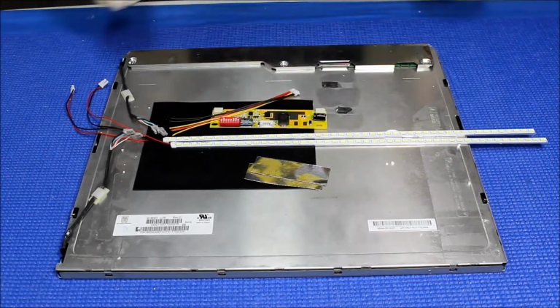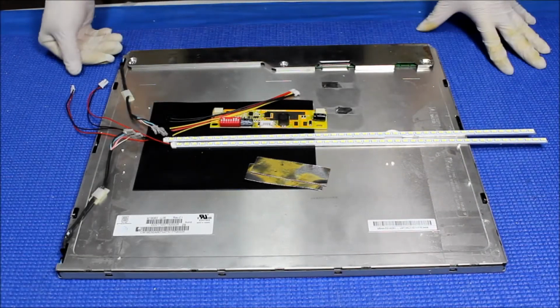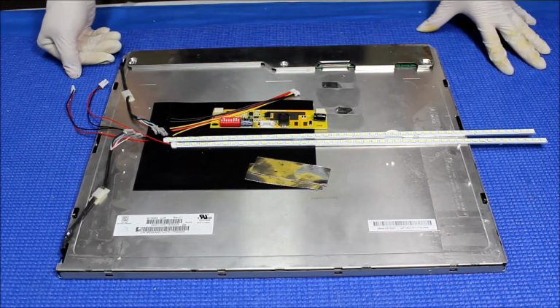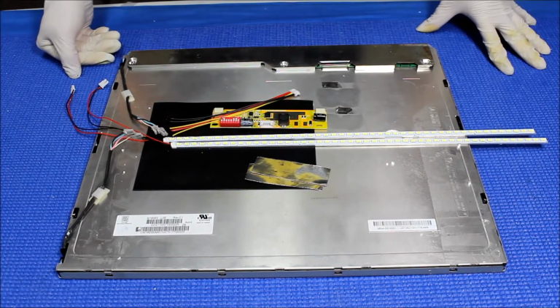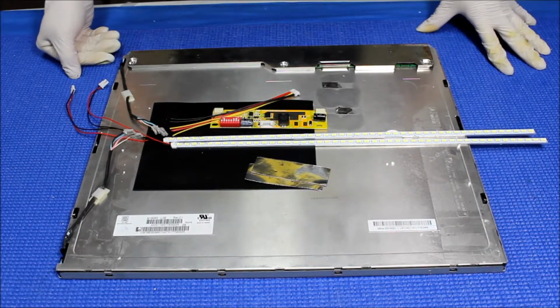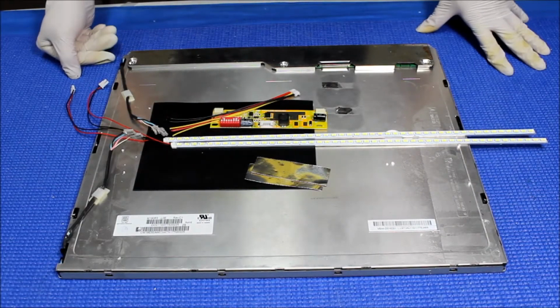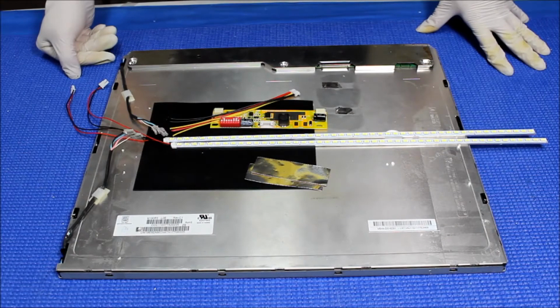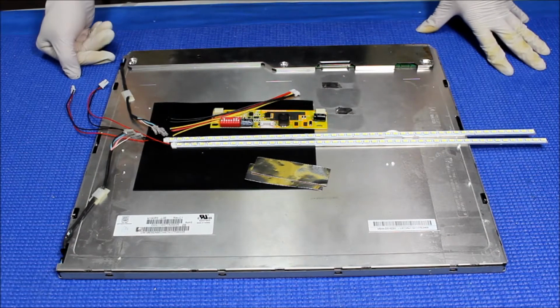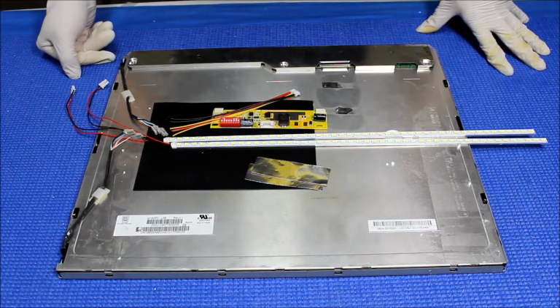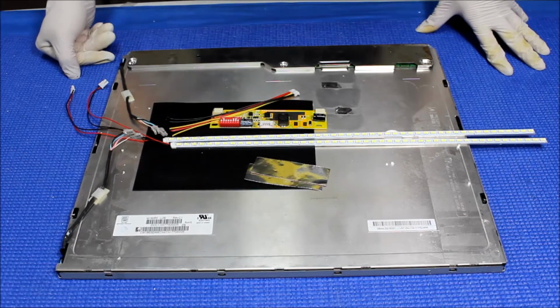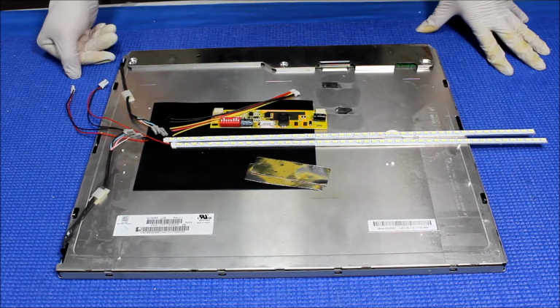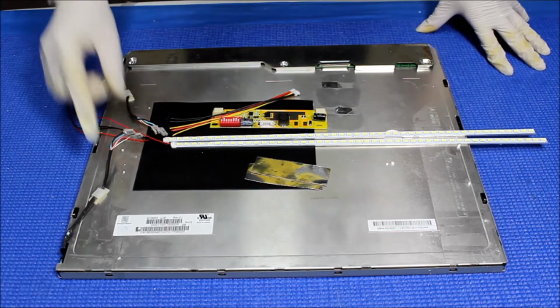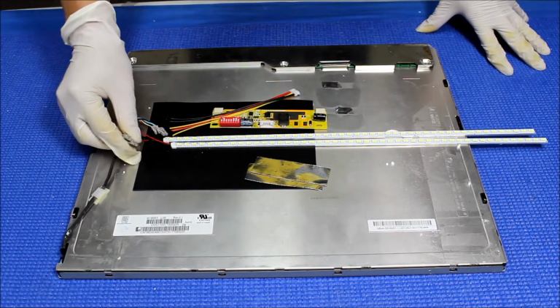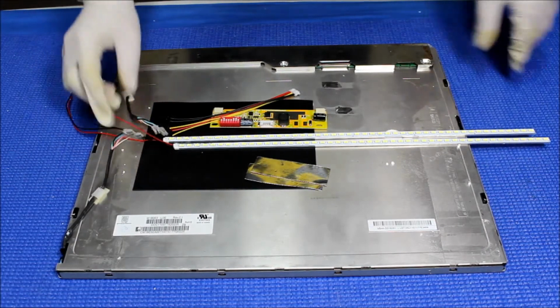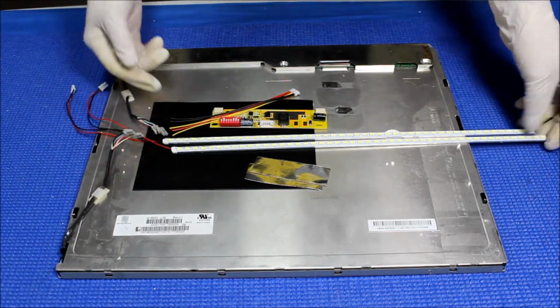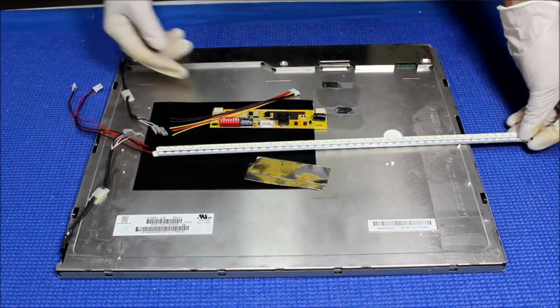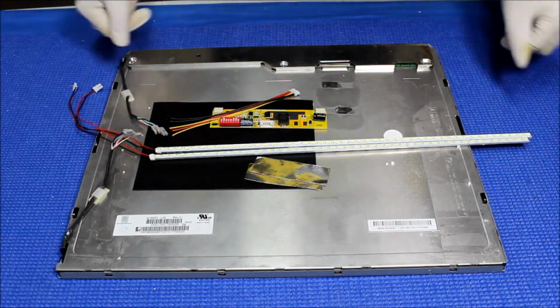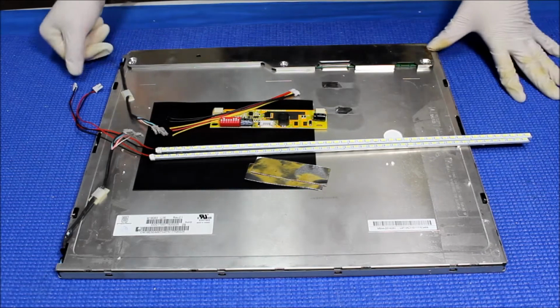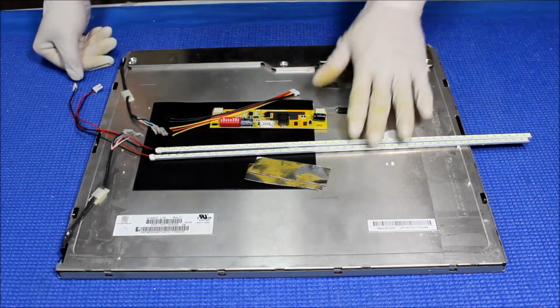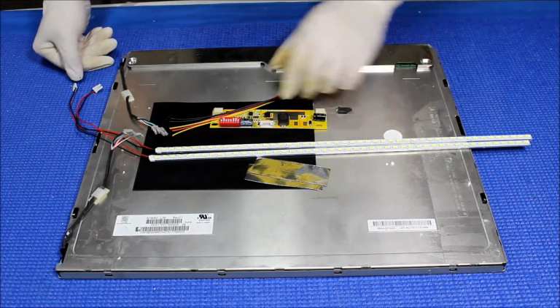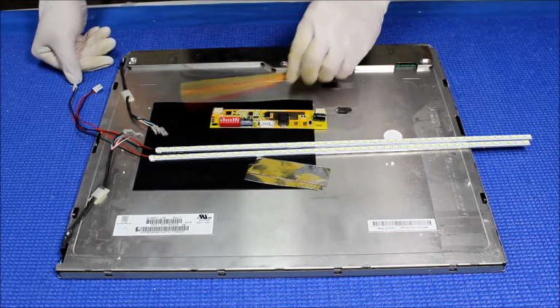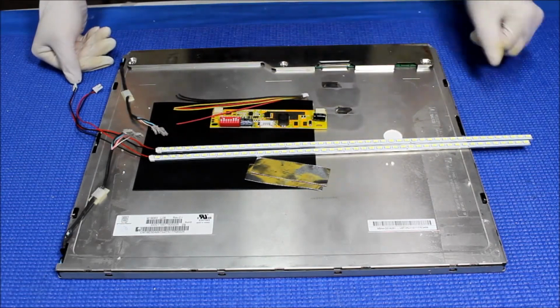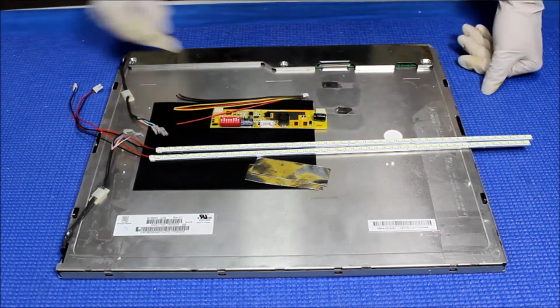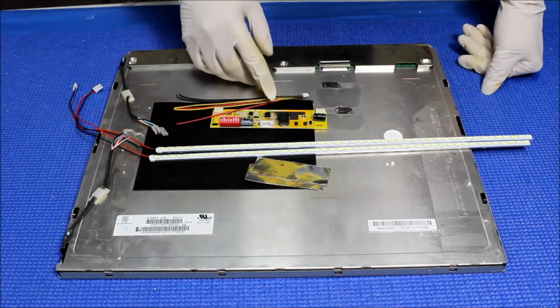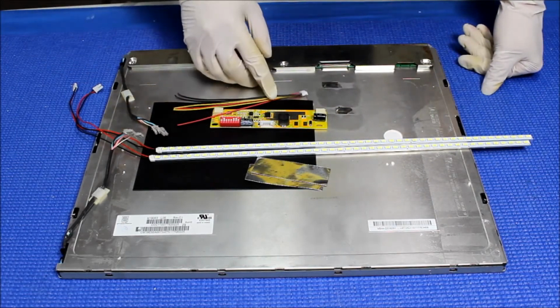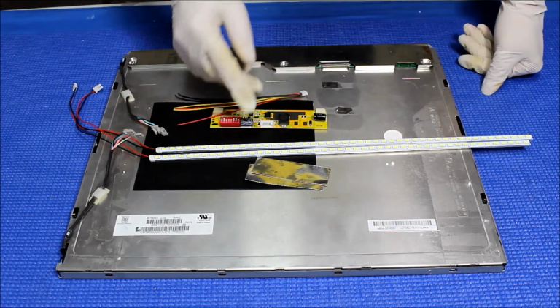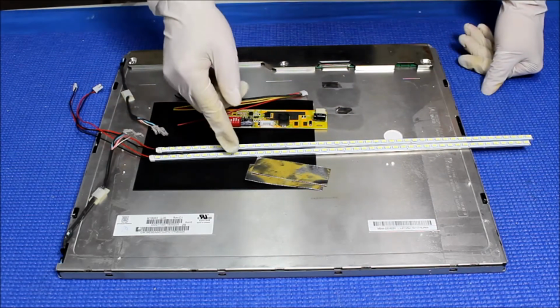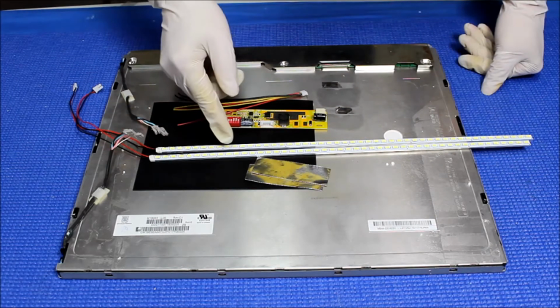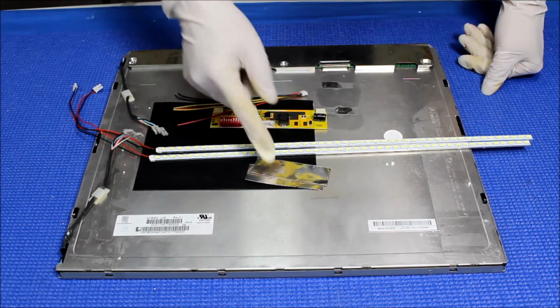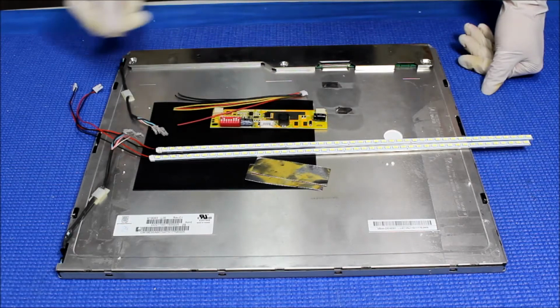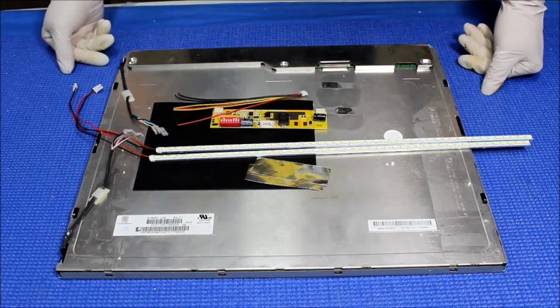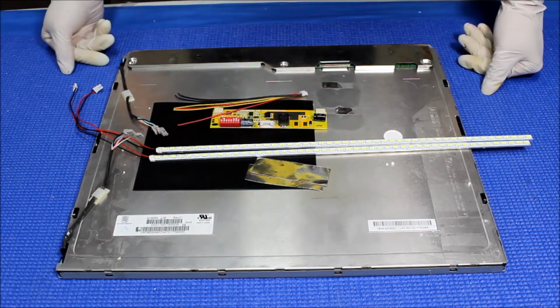Hello. In this video I would like to show you how to upgrade this 19-inch LCD screen from CCFL to our UB70 series LED backlight kit. This kit comes with one driver, one wire harness, two LED strips, and a couple of aluminum foils.